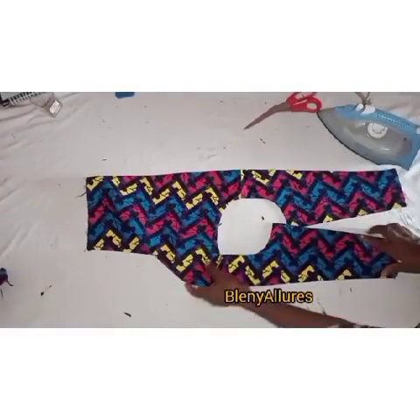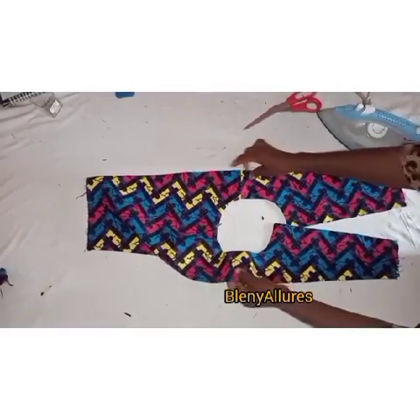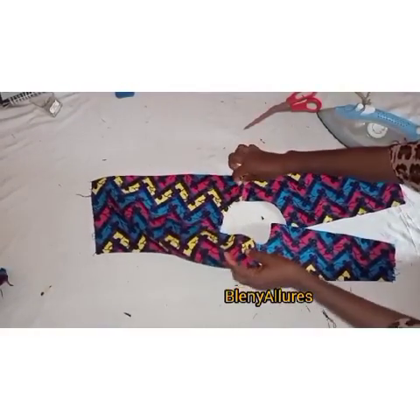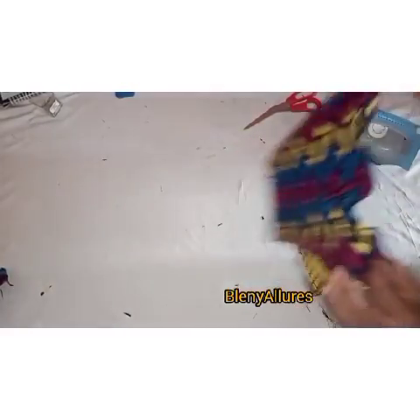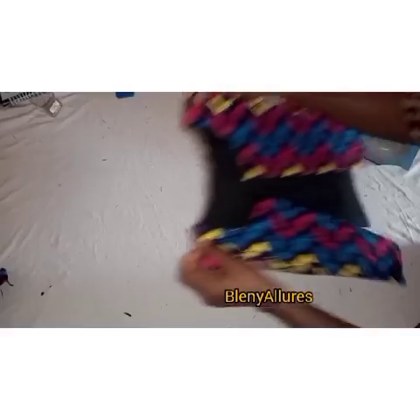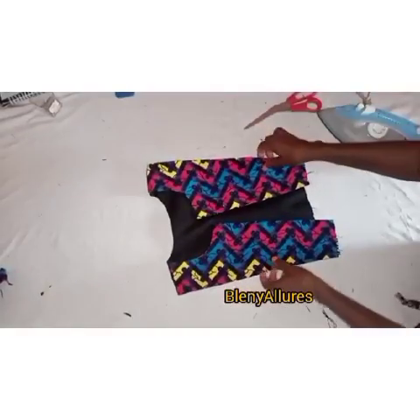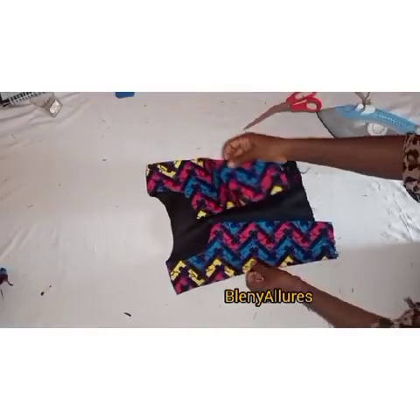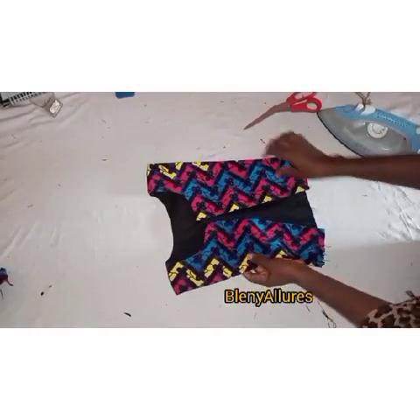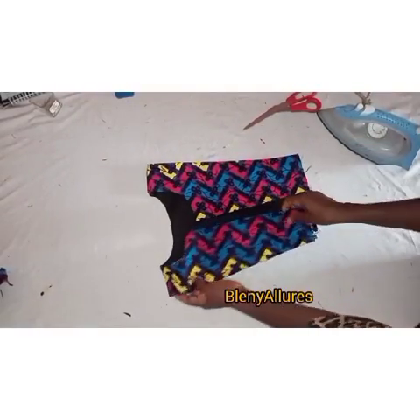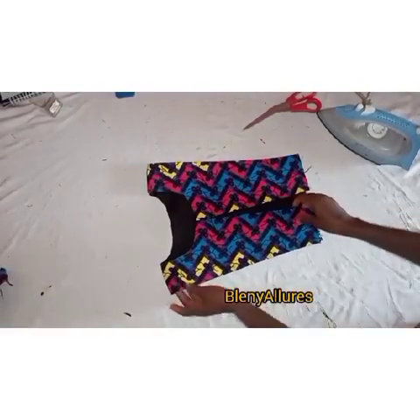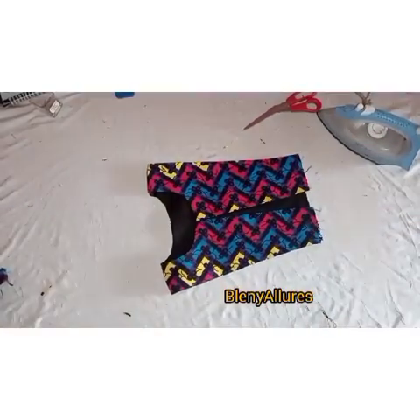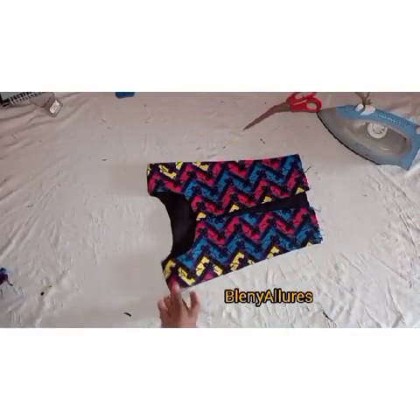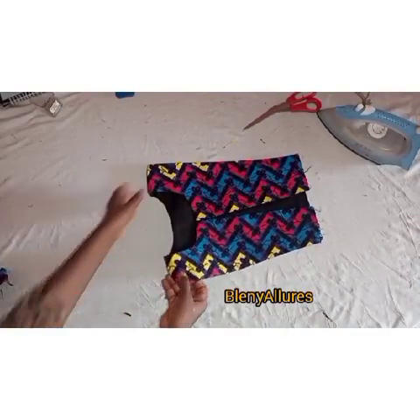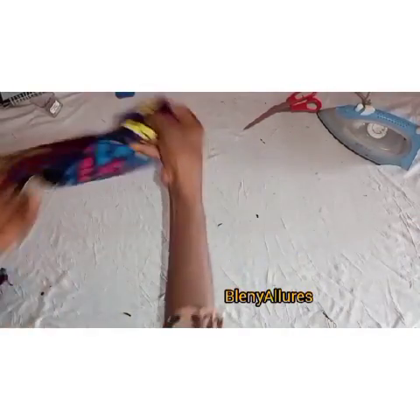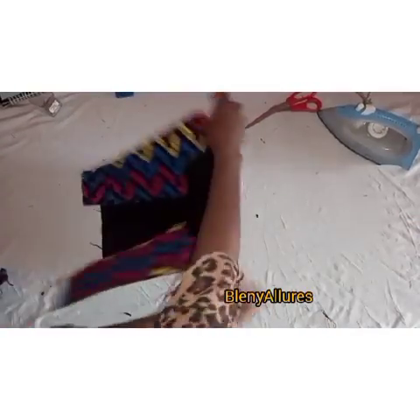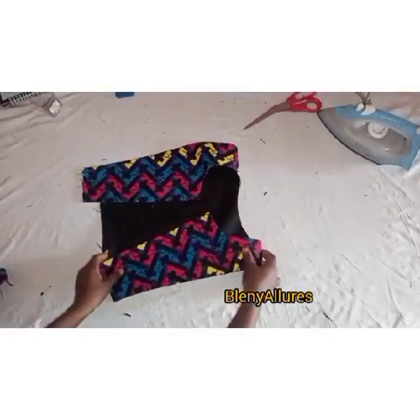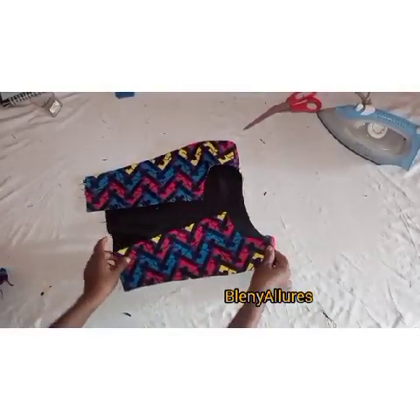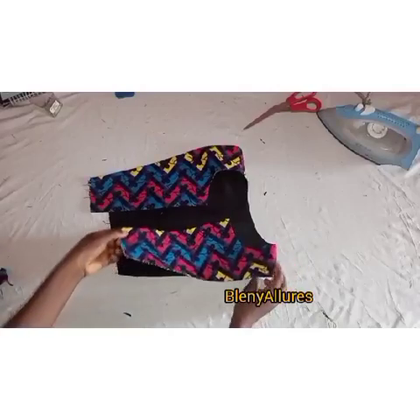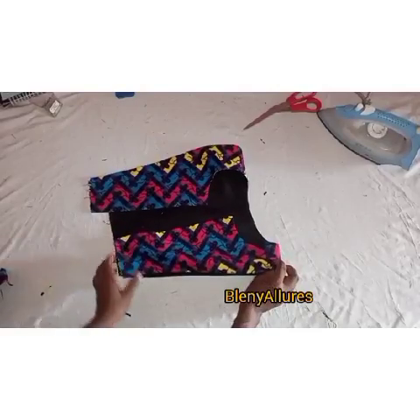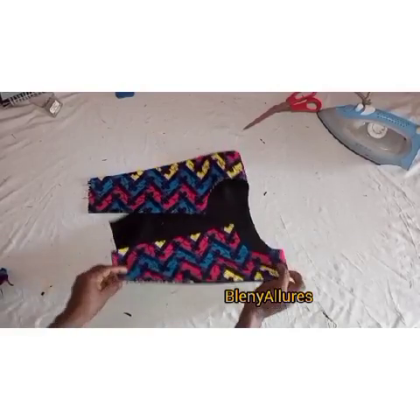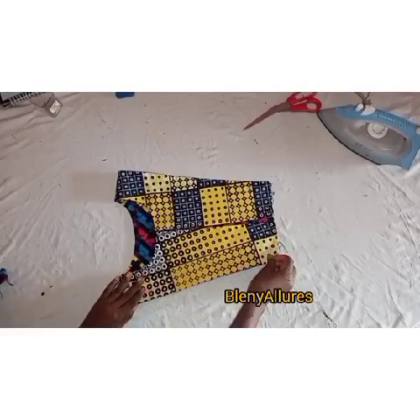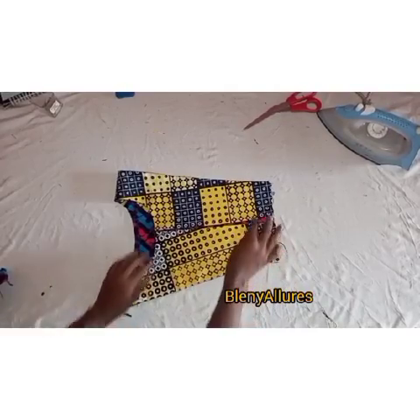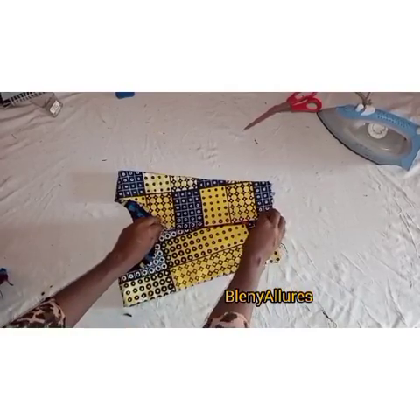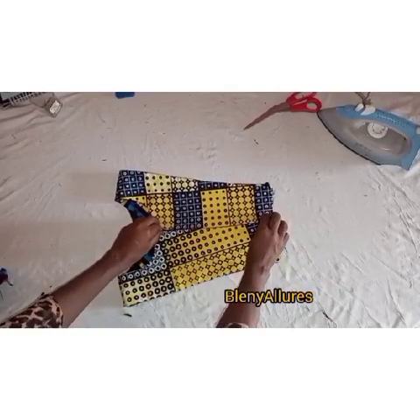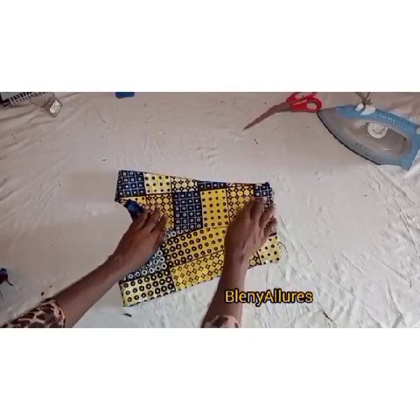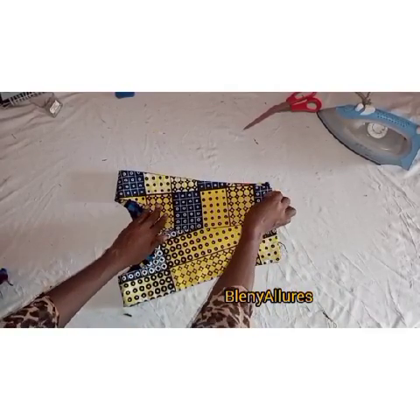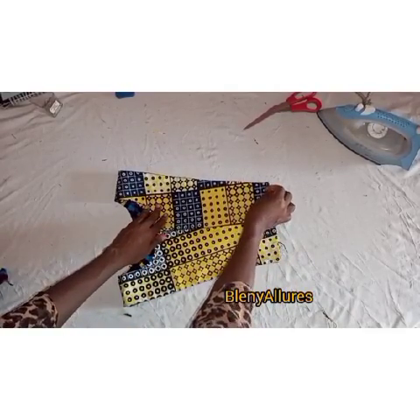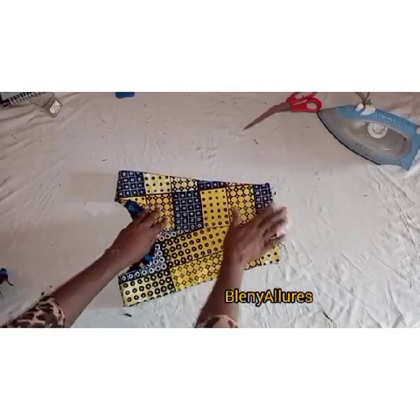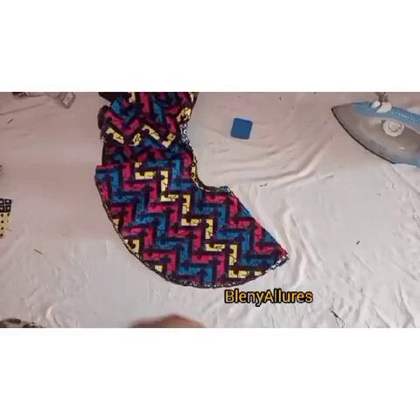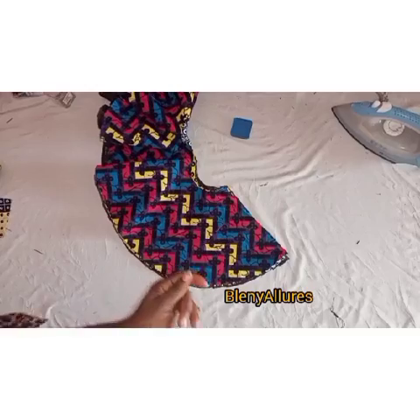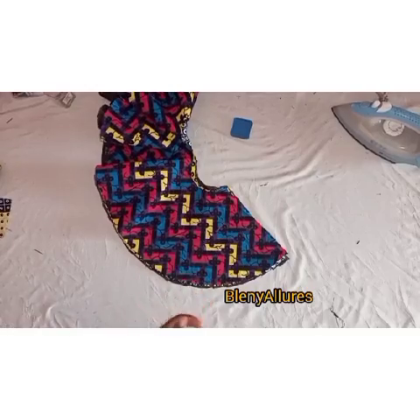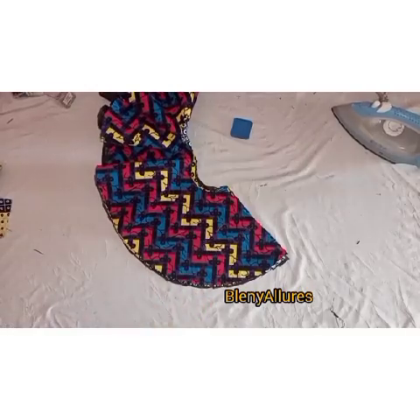I went ahead to give it a good press. When ironing your top, go ahead and iron both sides at the same time — iron this side then the other side interchangeably, so that one side won't encroach onto the other fabric. You can see the dress; the upper part is really looking beautiful. Whichever way you want to wear this dress, it is really beautiful.